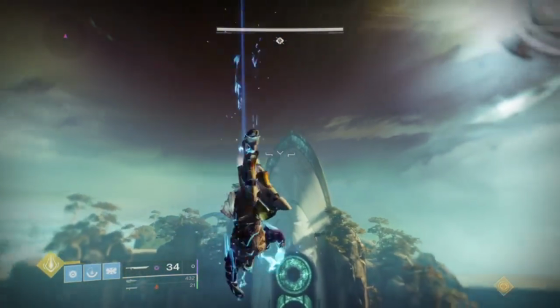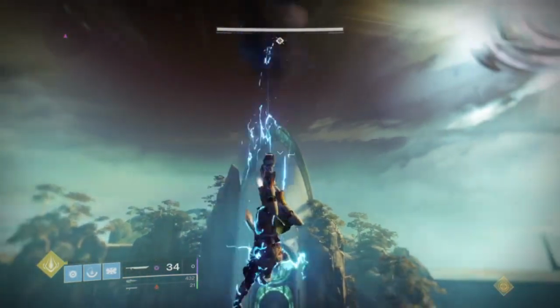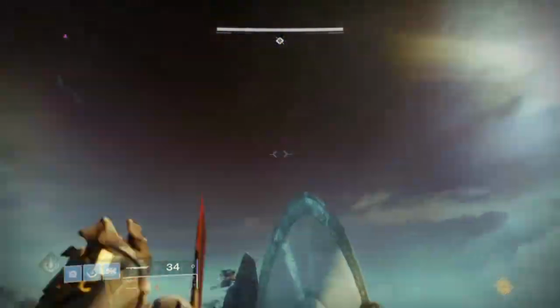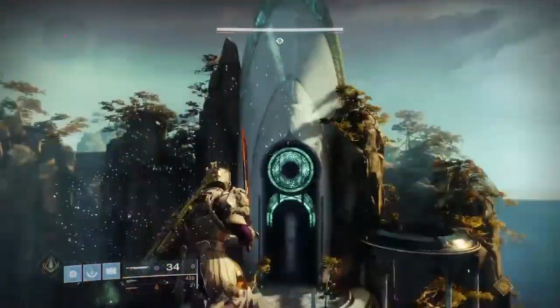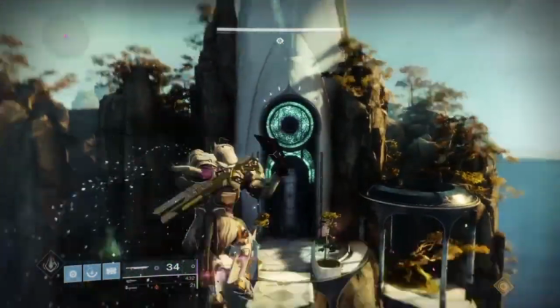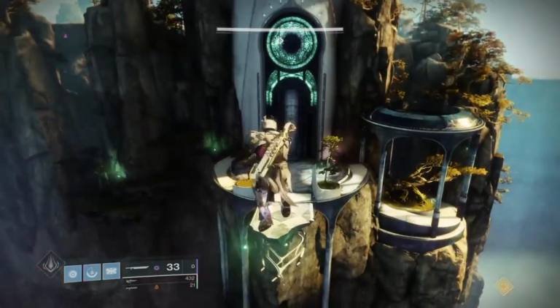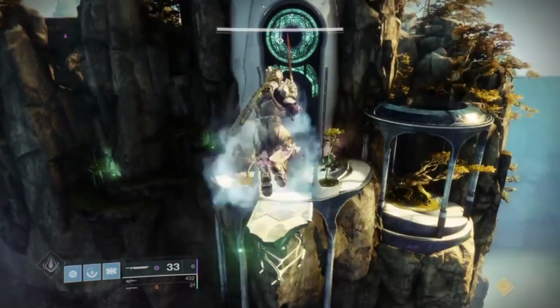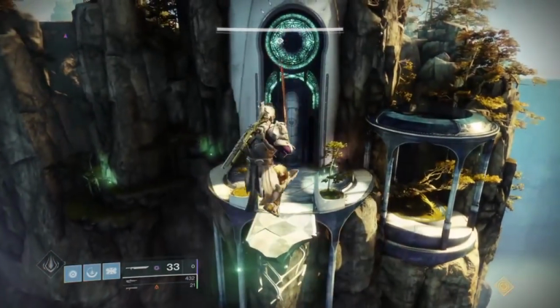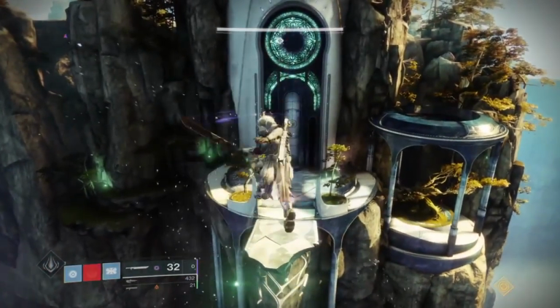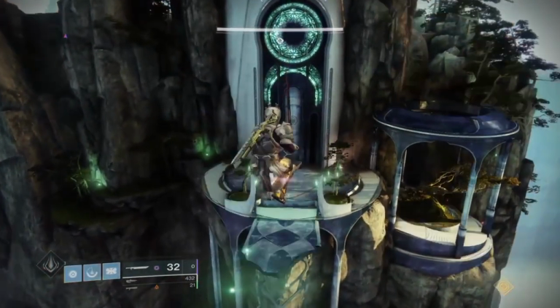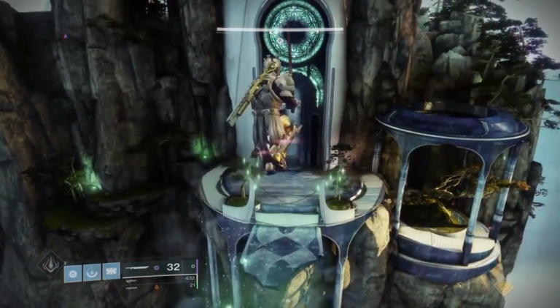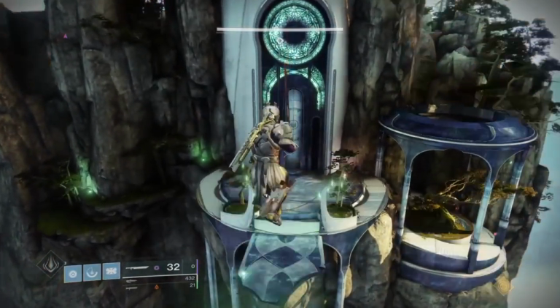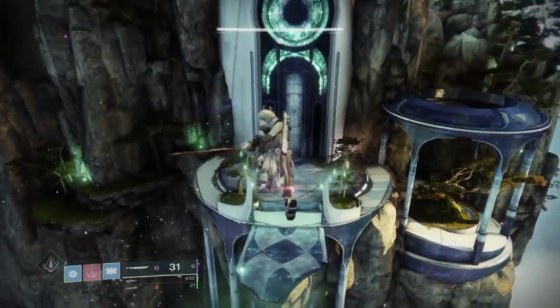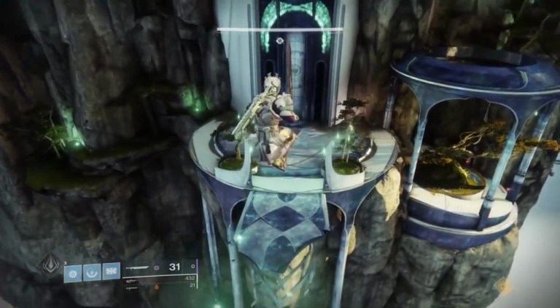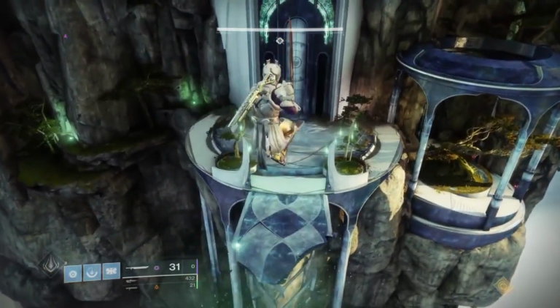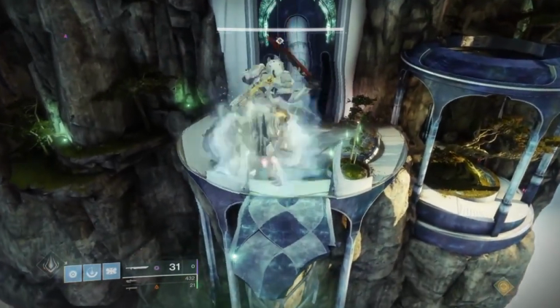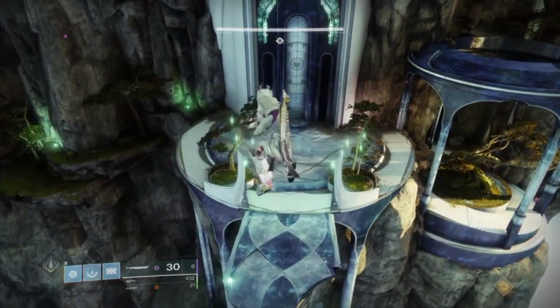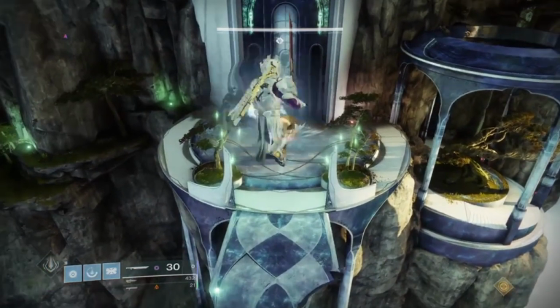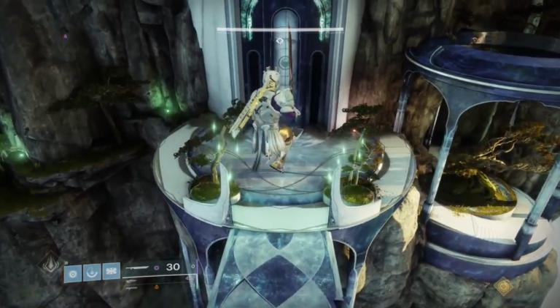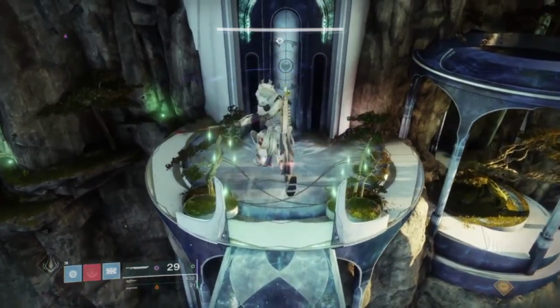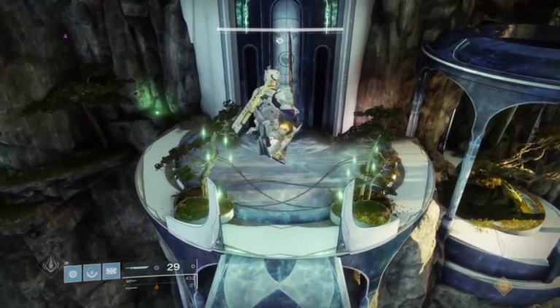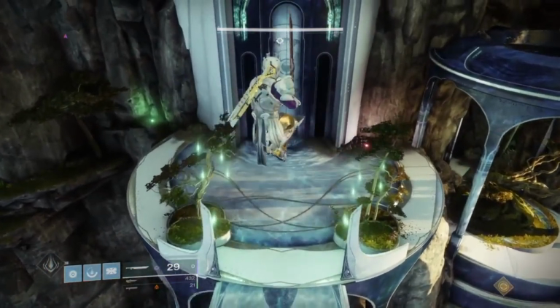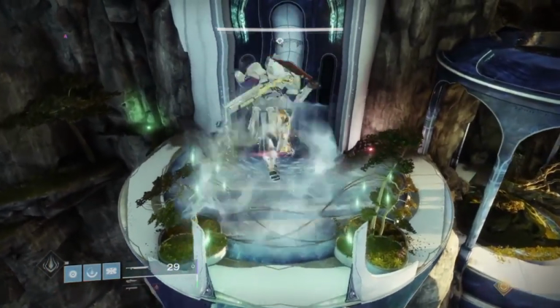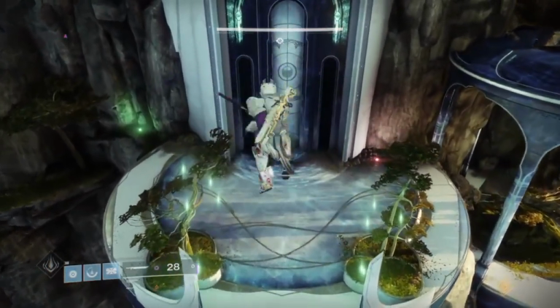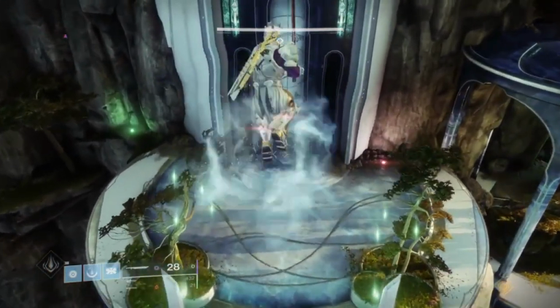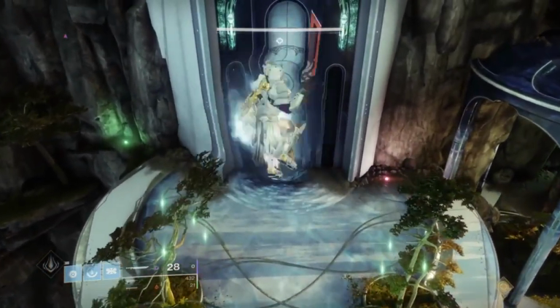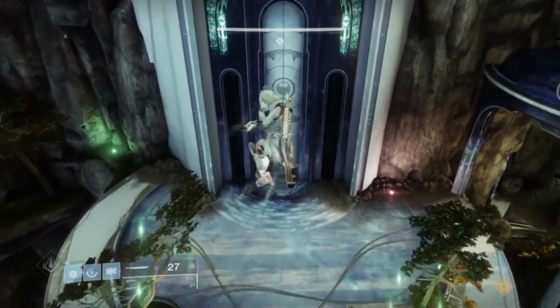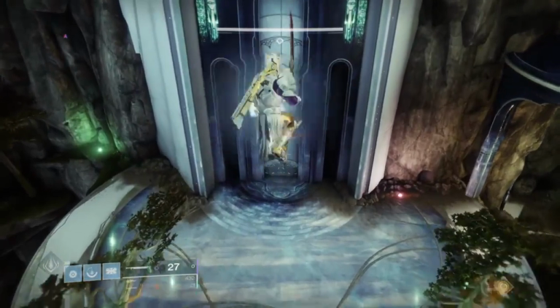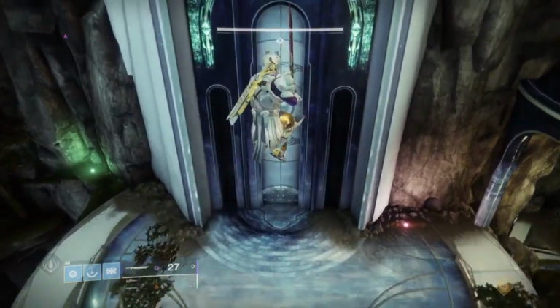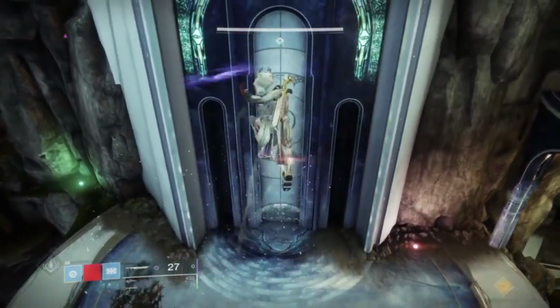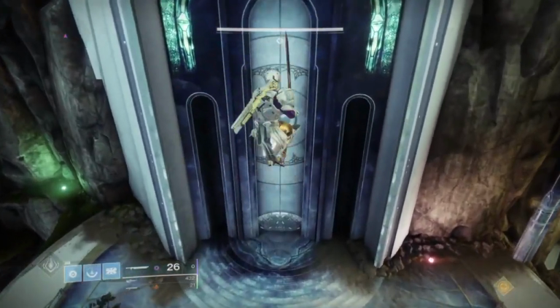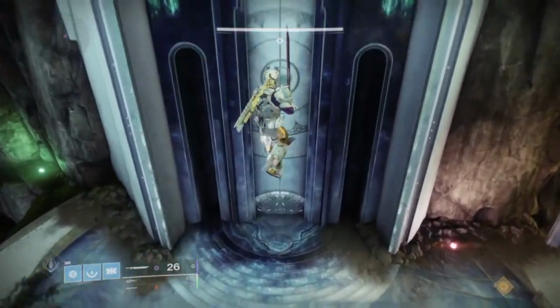You should have a rally barricade — or not a rally barricade, one of the staff things, I forgot what they're called. Once your super runs out, just do the same thing: press X and swipe with your sword.